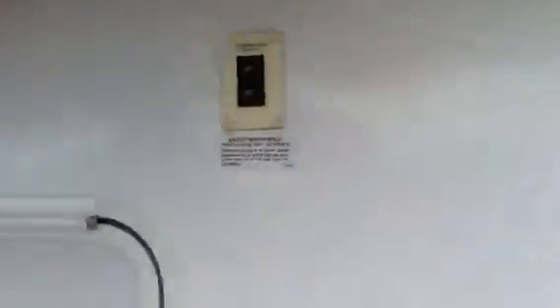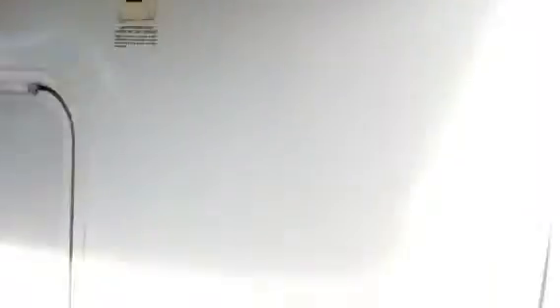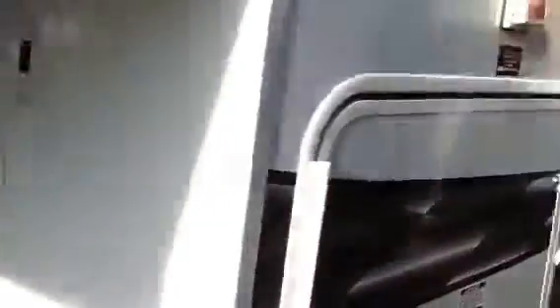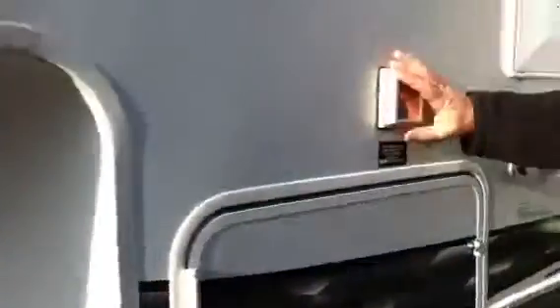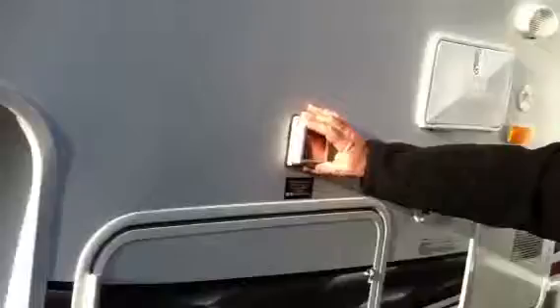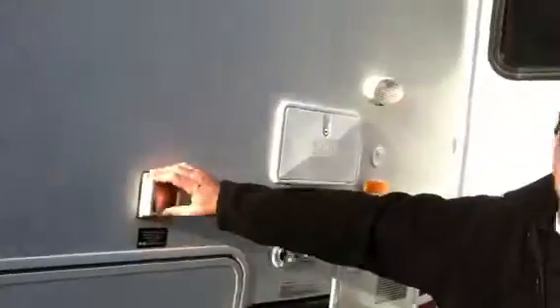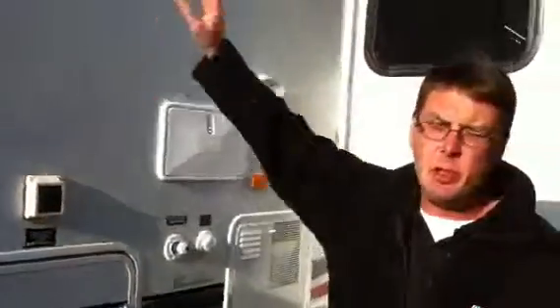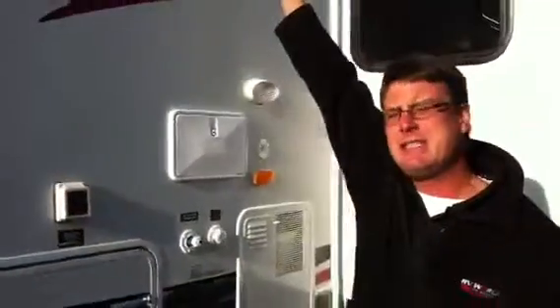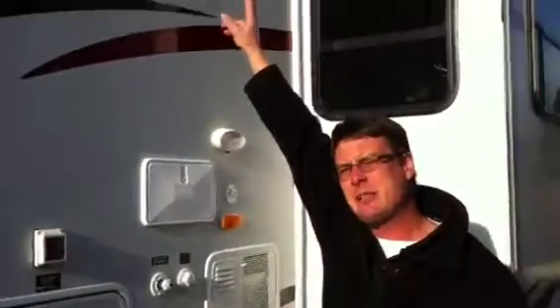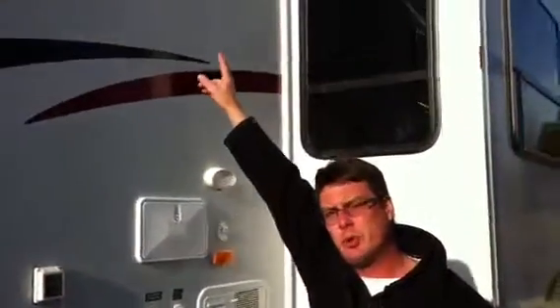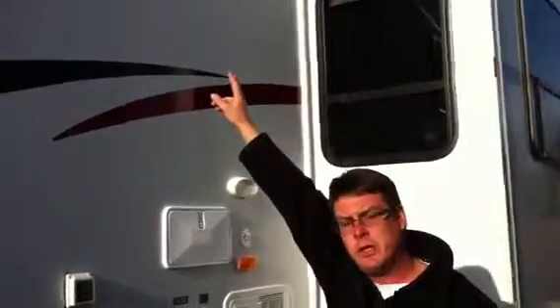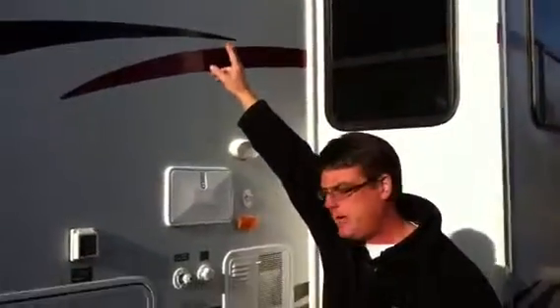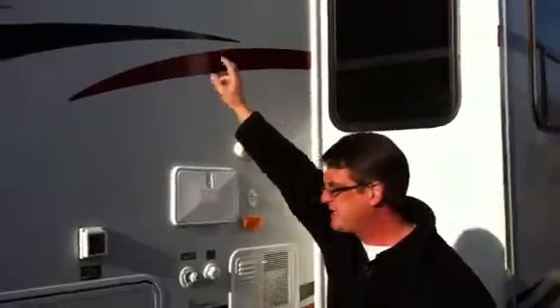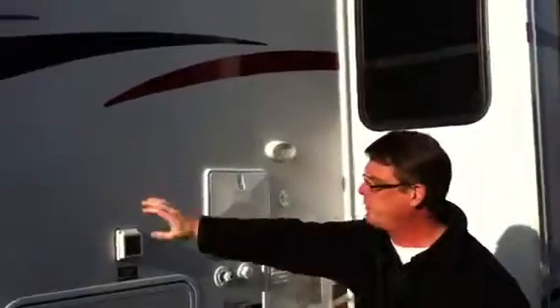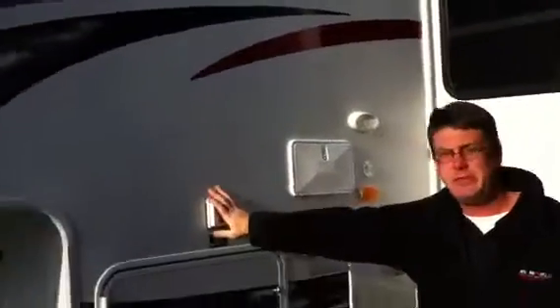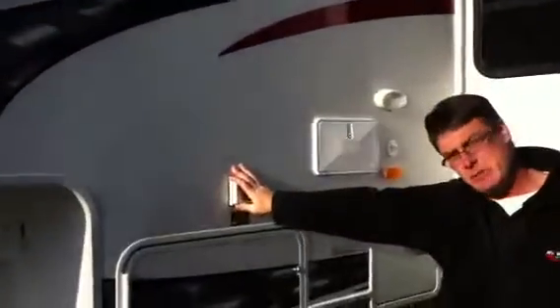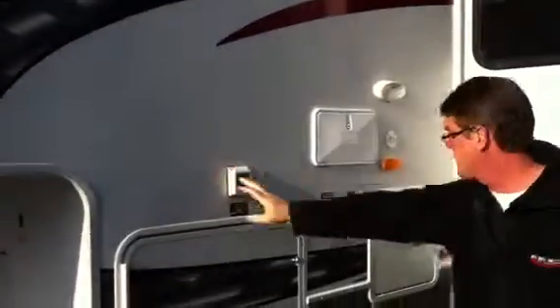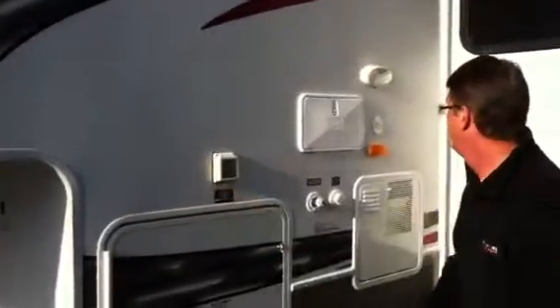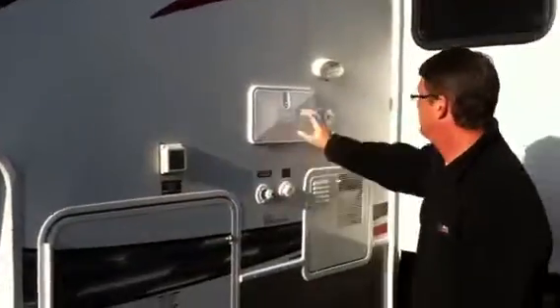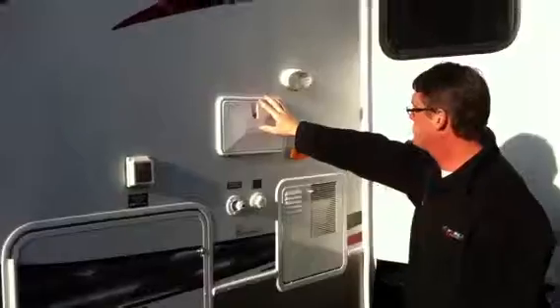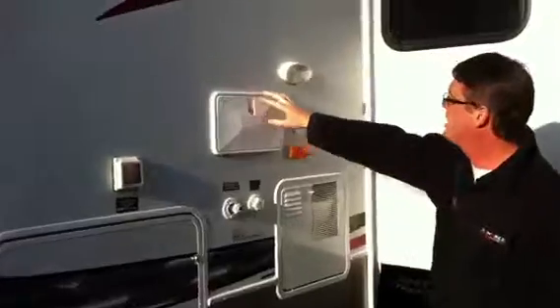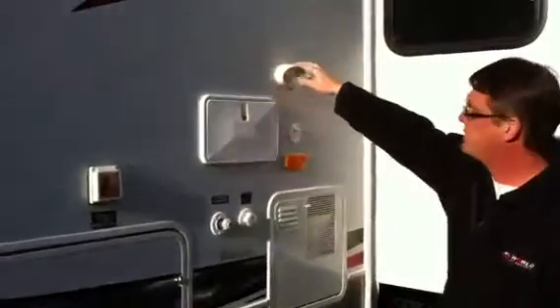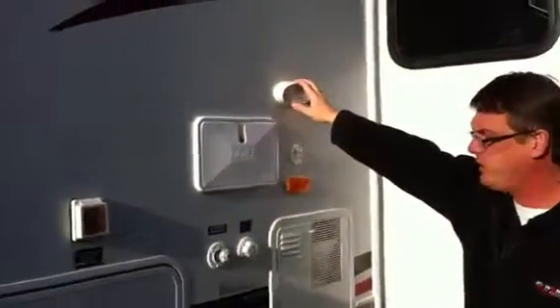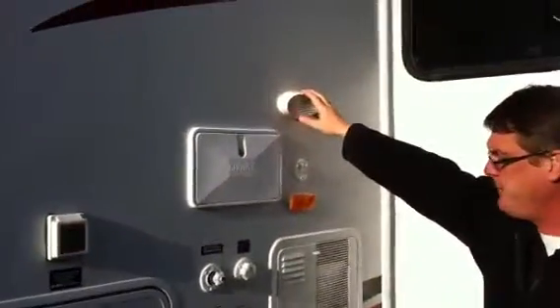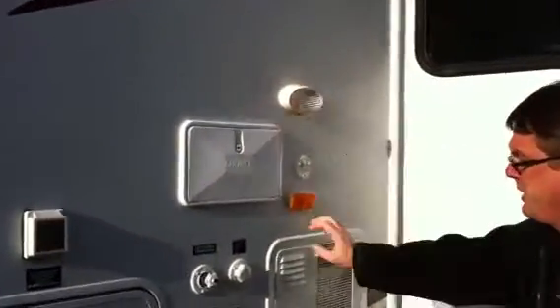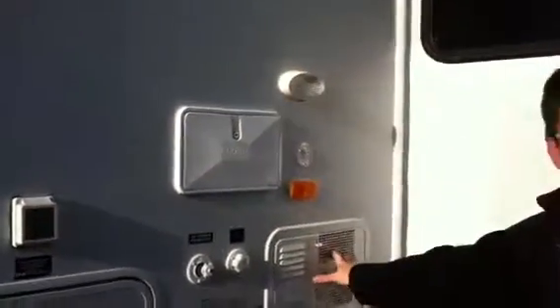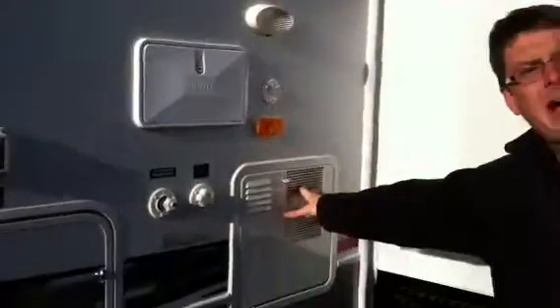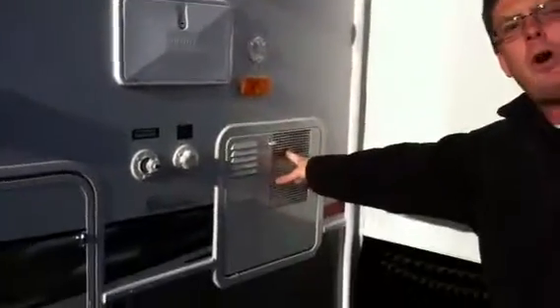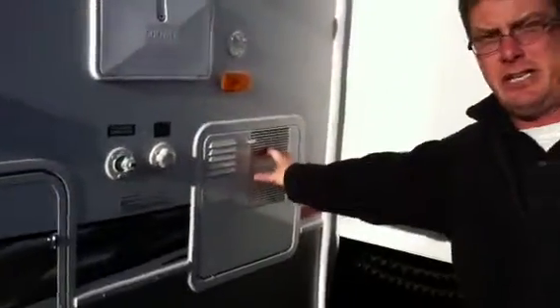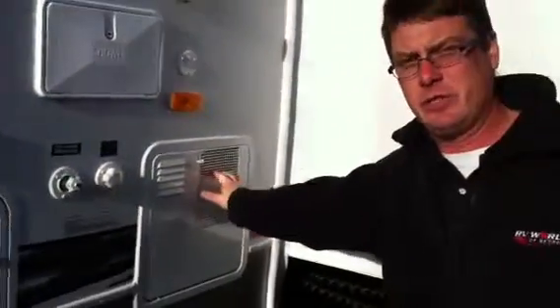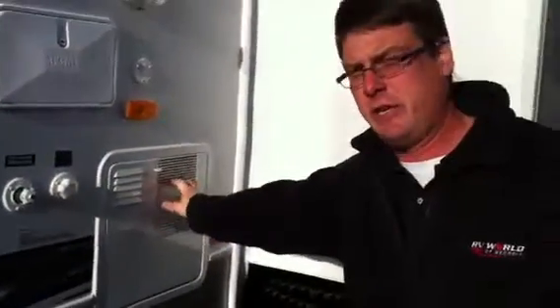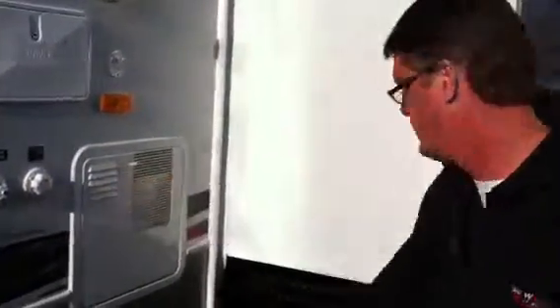Over here, you've got a 50 amp service. You have two ACs on the roof — it's a 50 amp service. You have an outside shower, a security light, and a 10-gallon hot water heater, which is very nice.